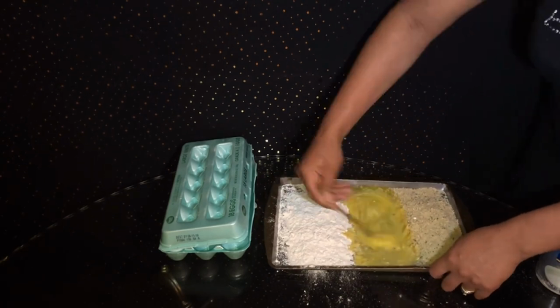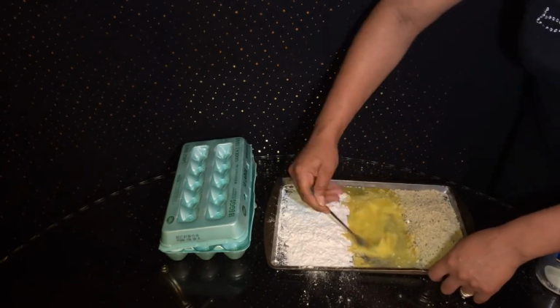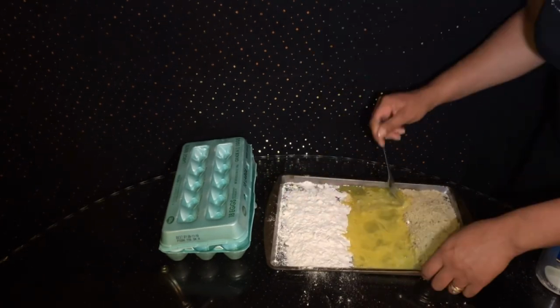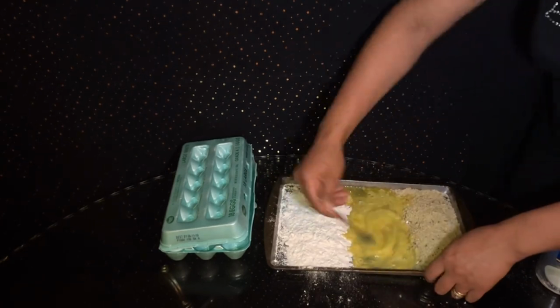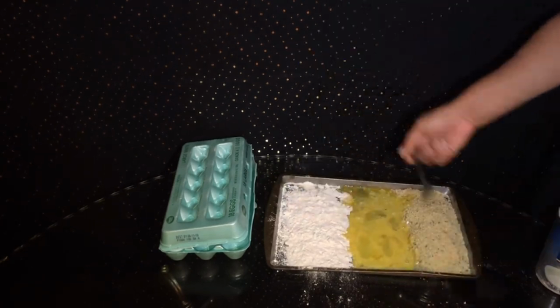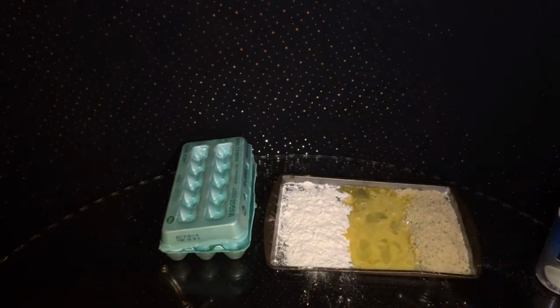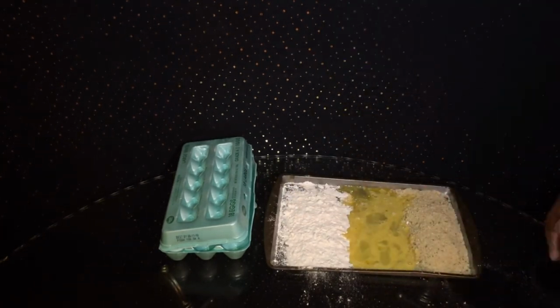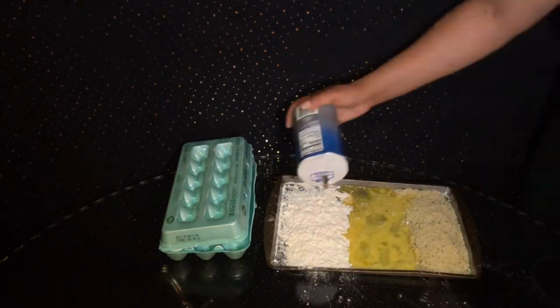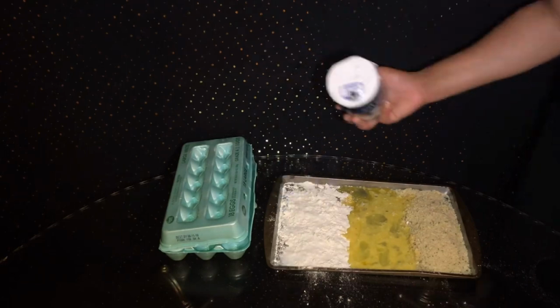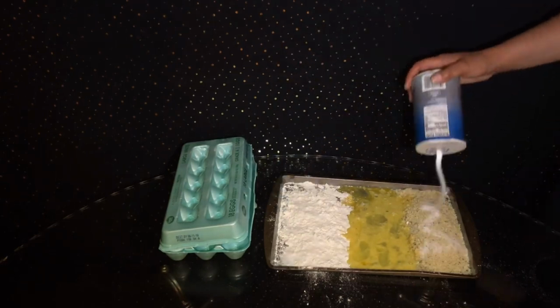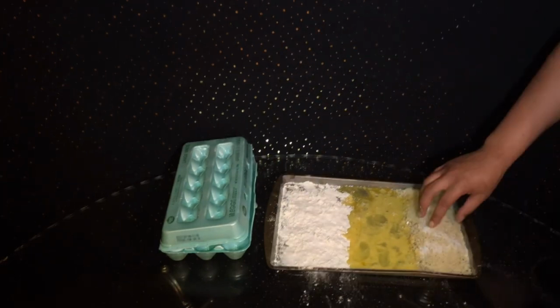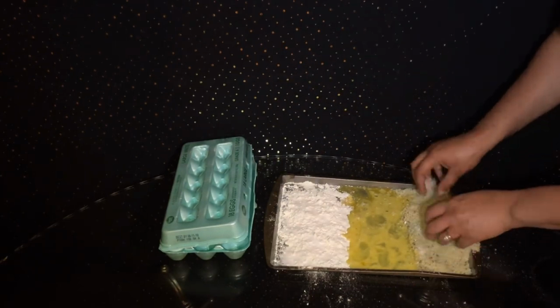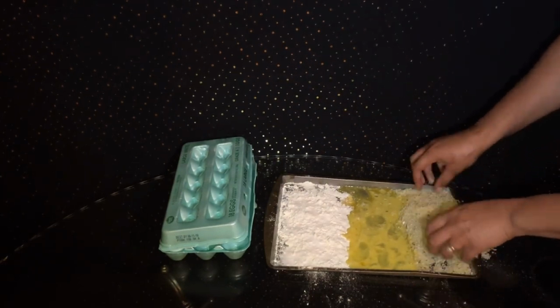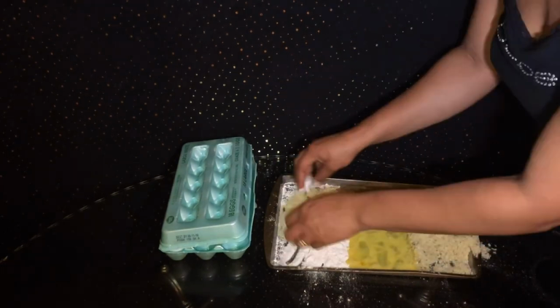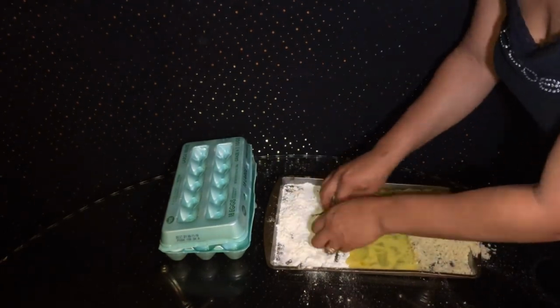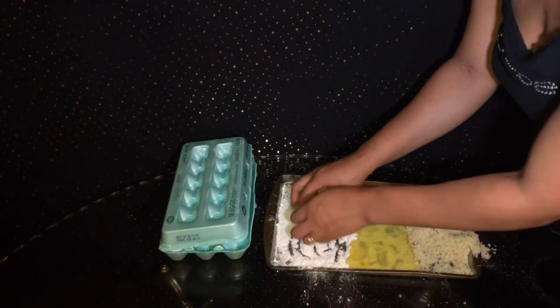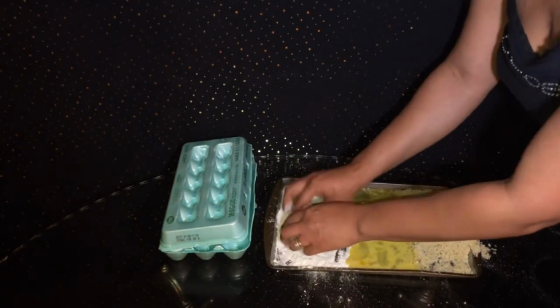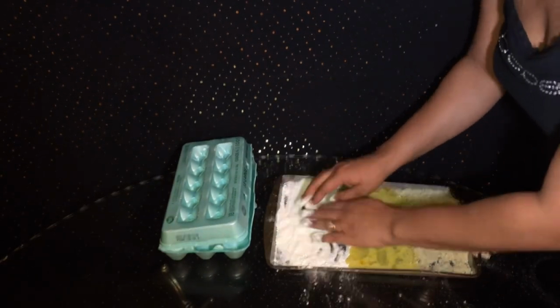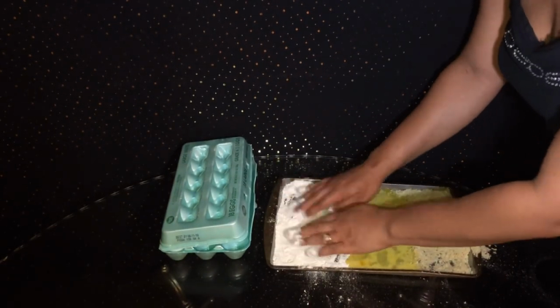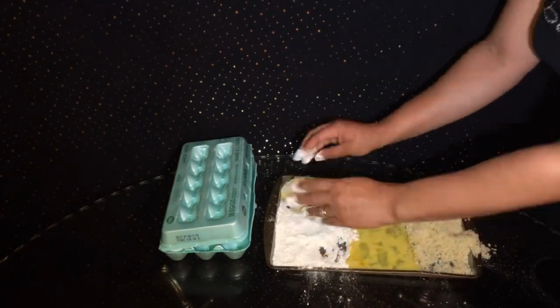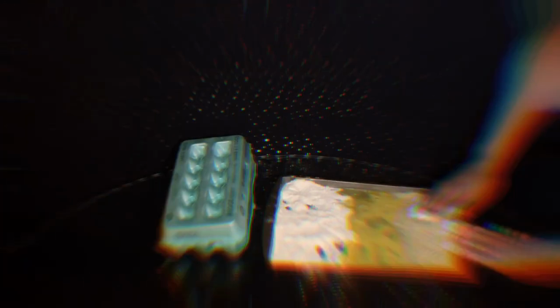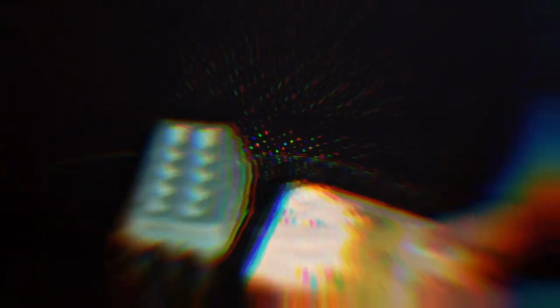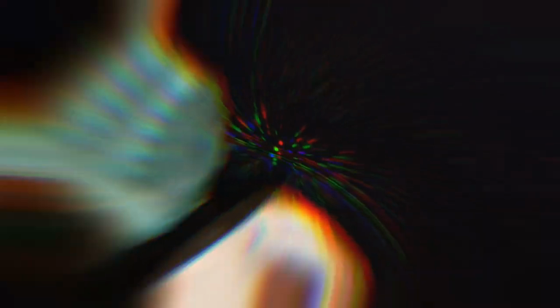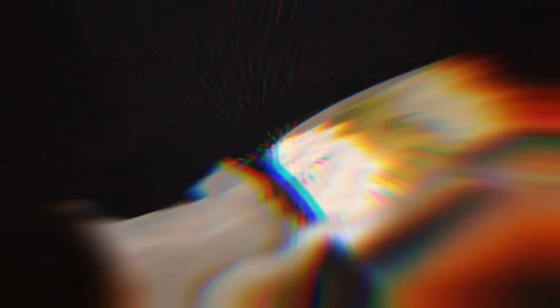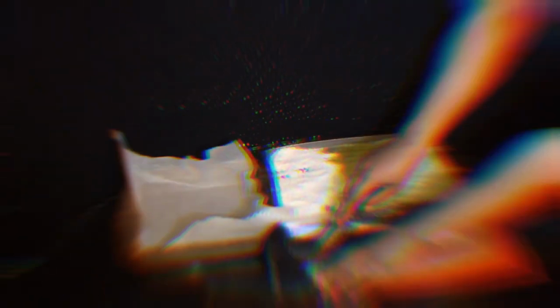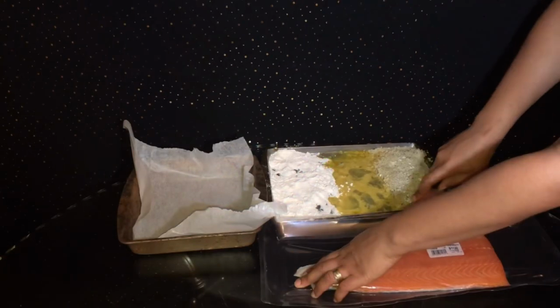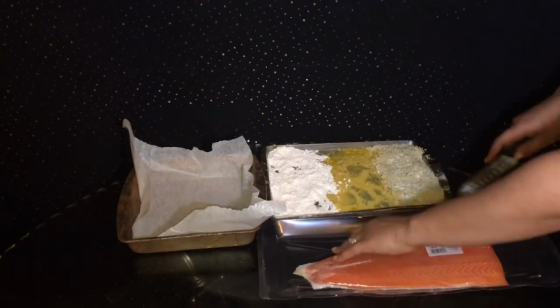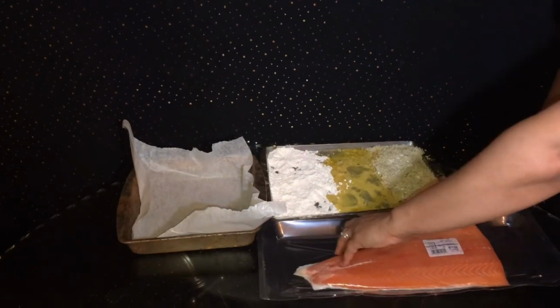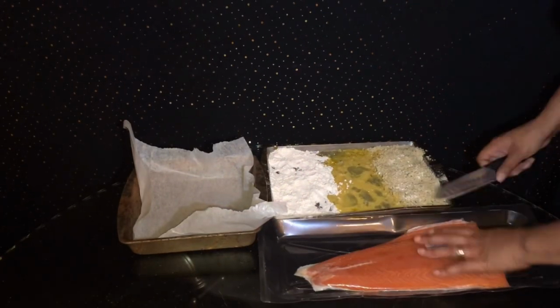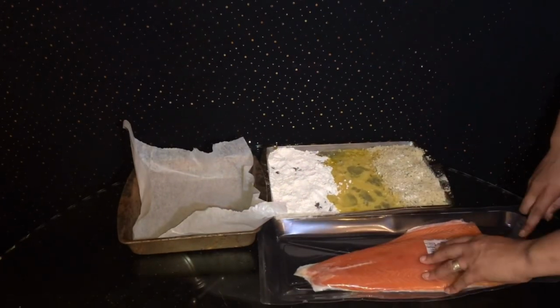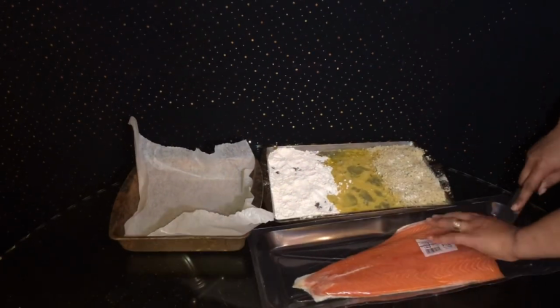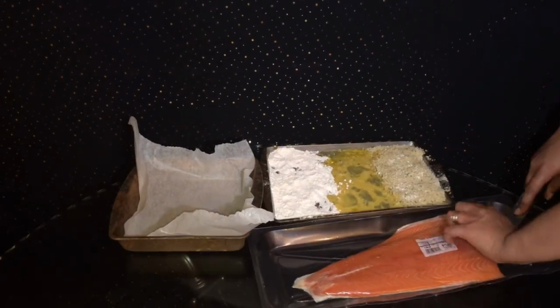Your eggs in one, and your flour in the other one. And then you're just going to season it with a little salt in your panko breadcrumbs and in your flour. And then I'm going to go ahead and get into the salmon.